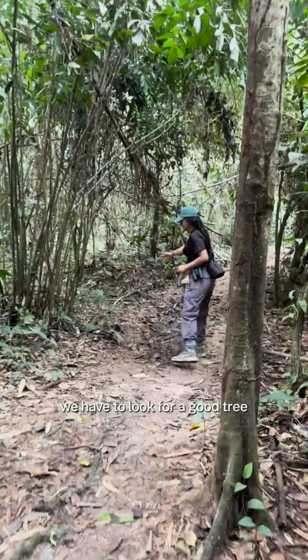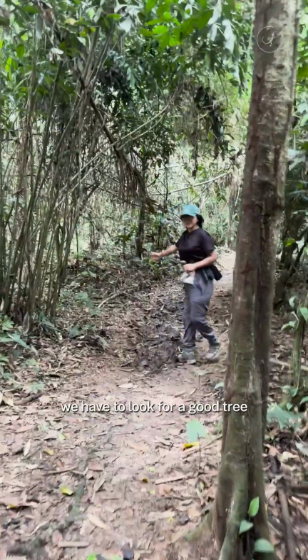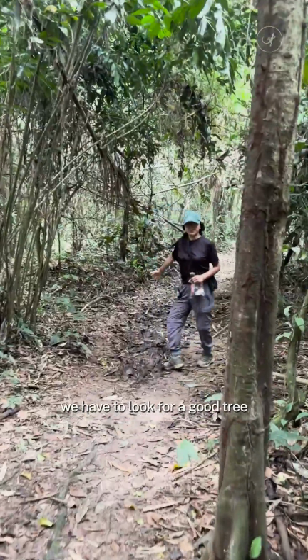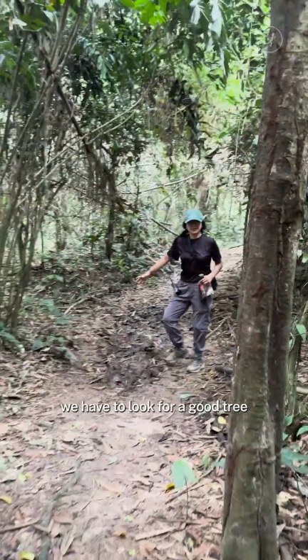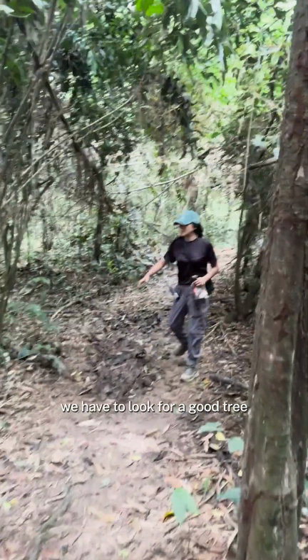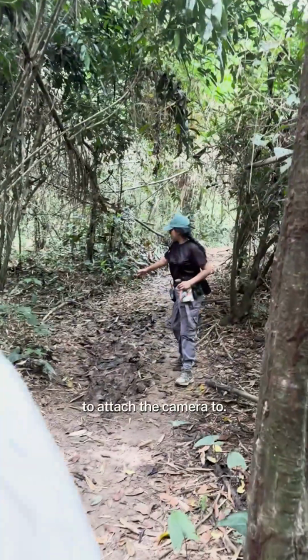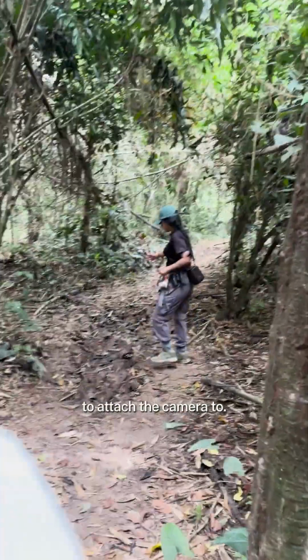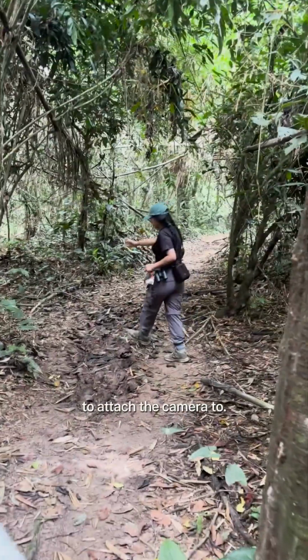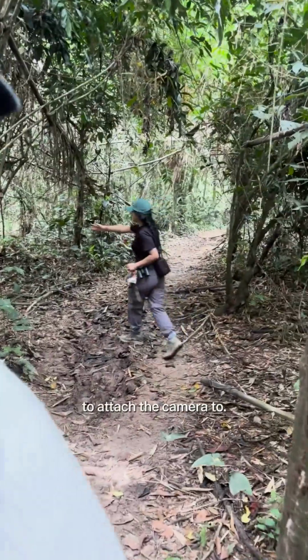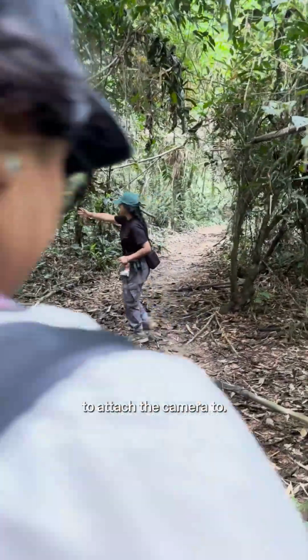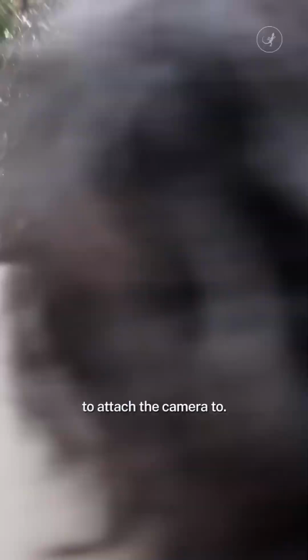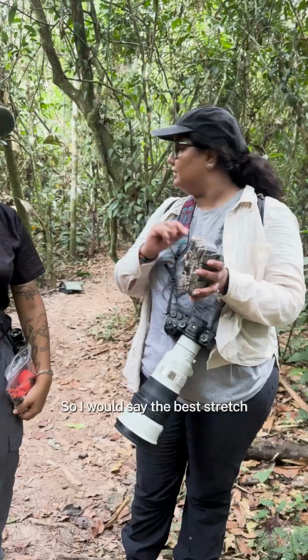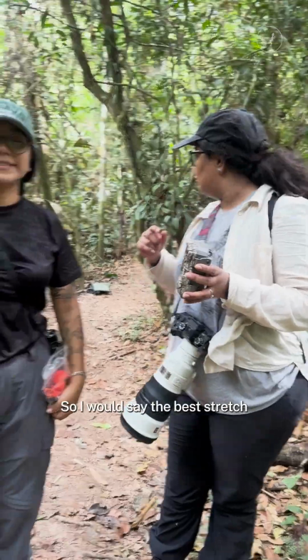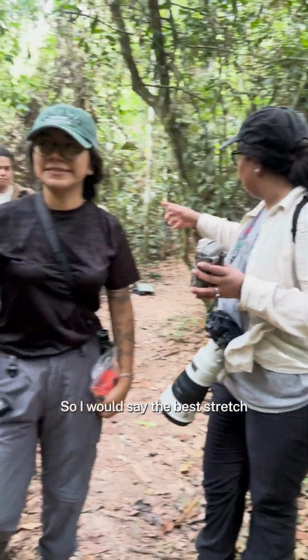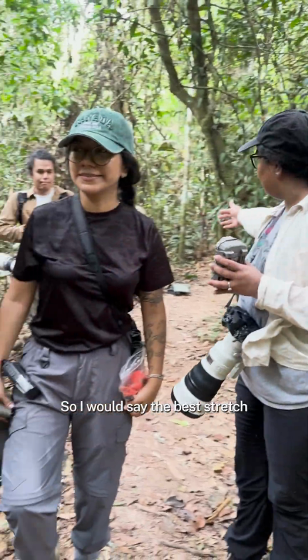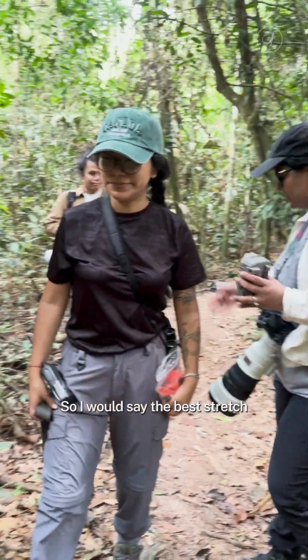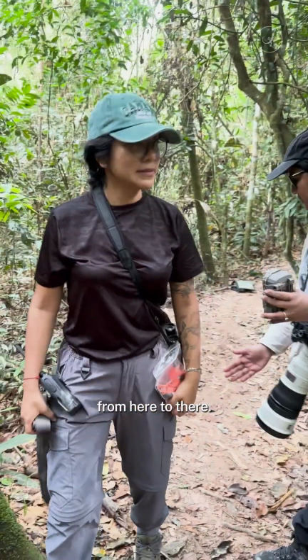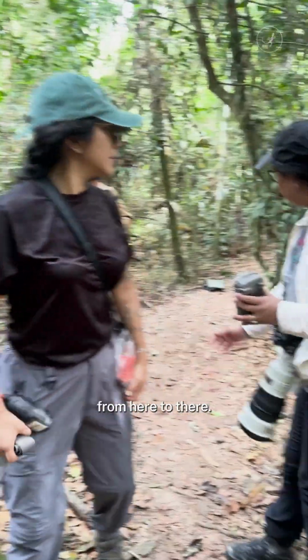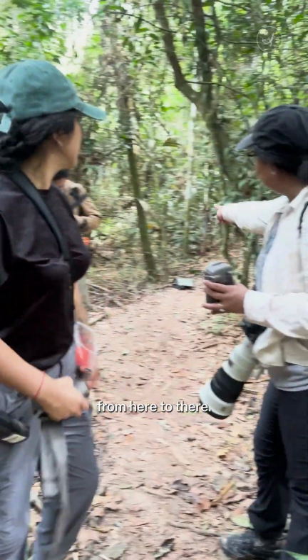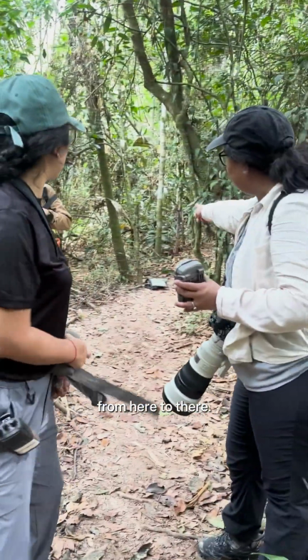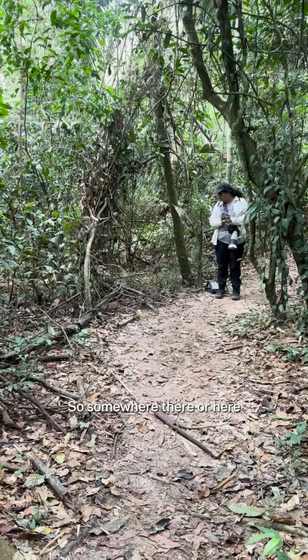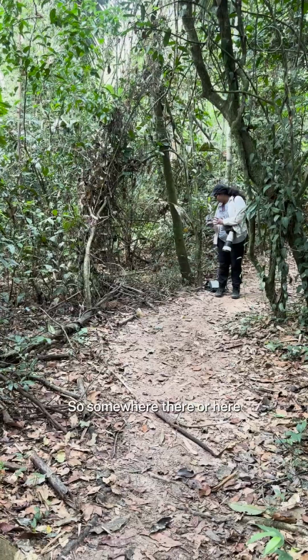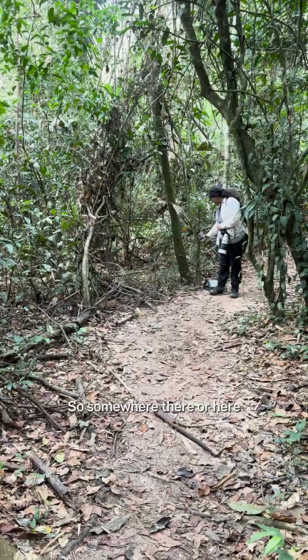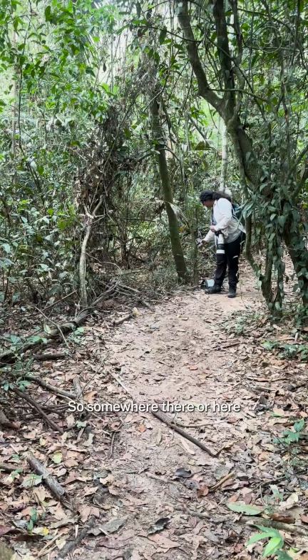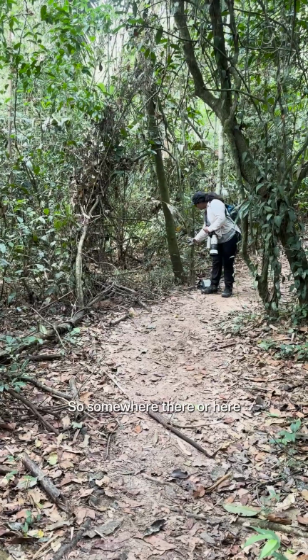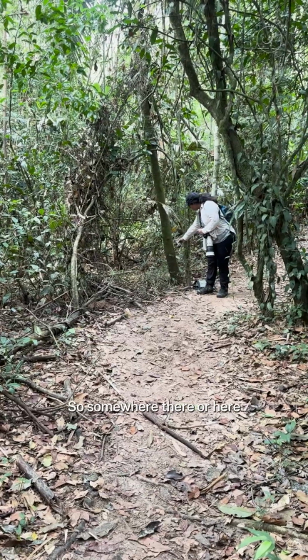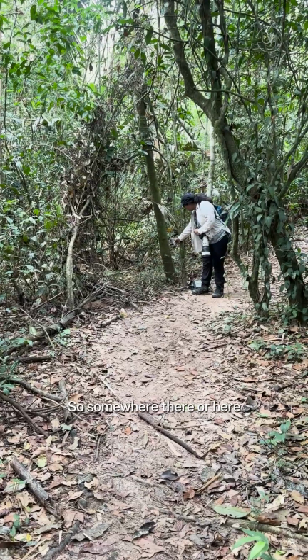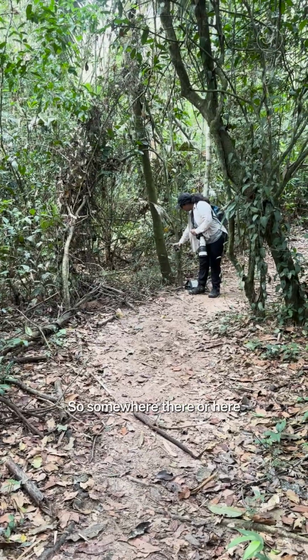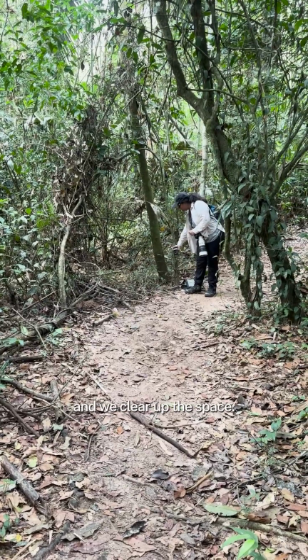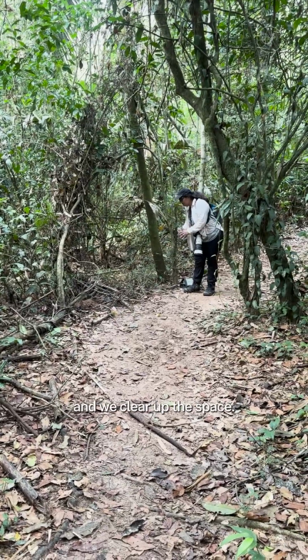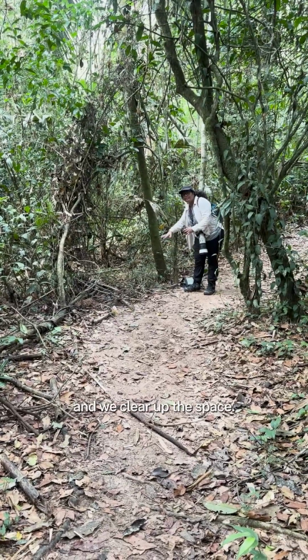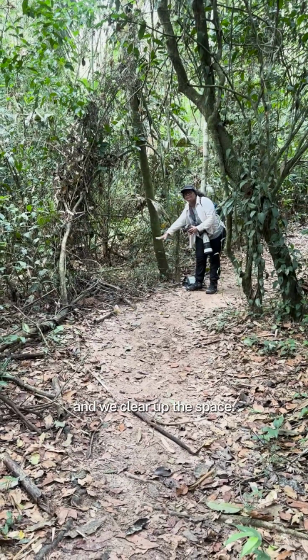Now we have to look for a good tree to attach the camera to. I would say the best stretch is from here to there — somewhere there or here — and we clear up the space.